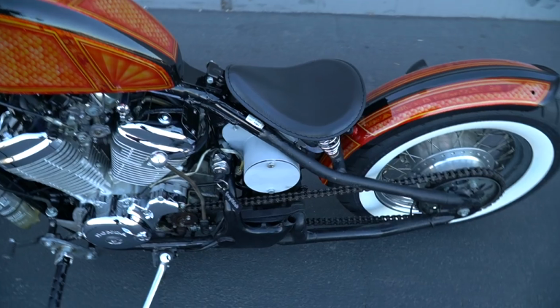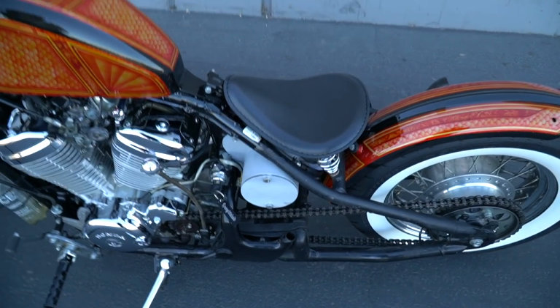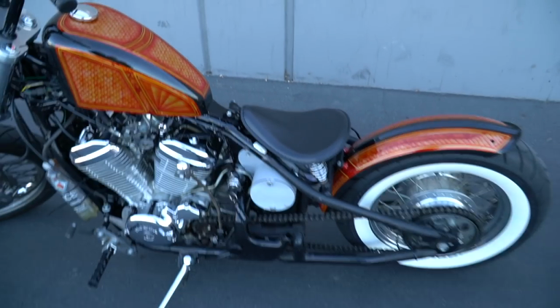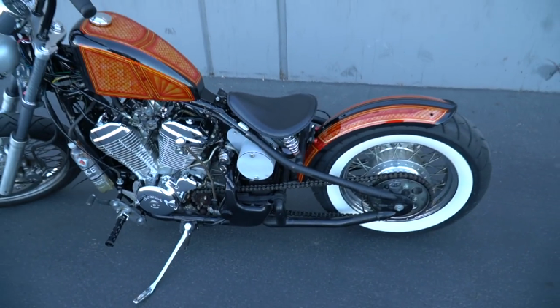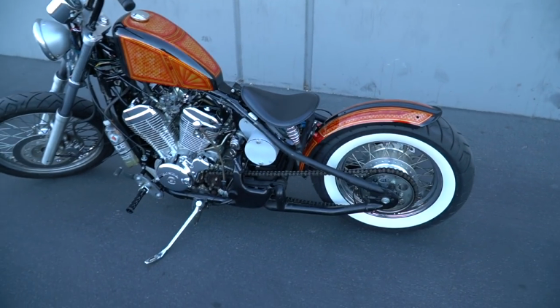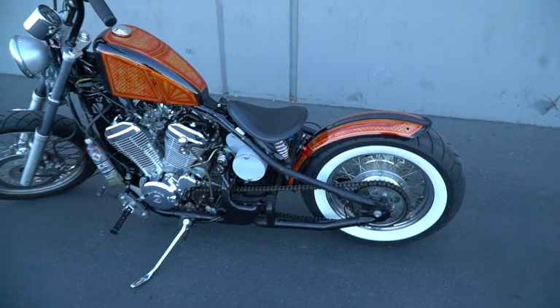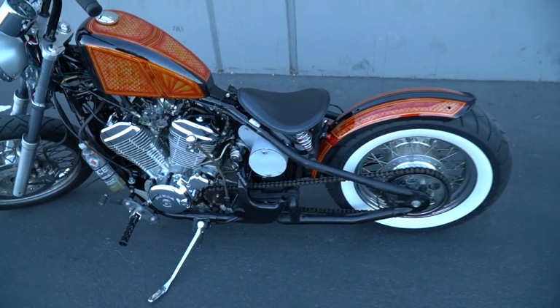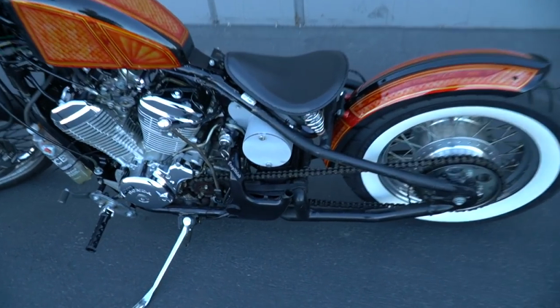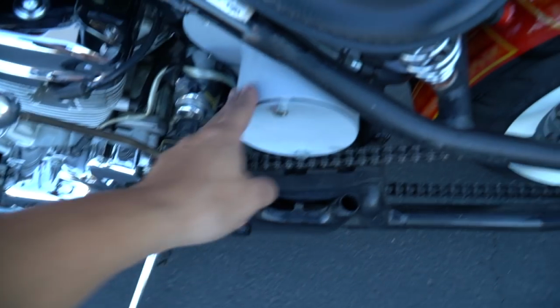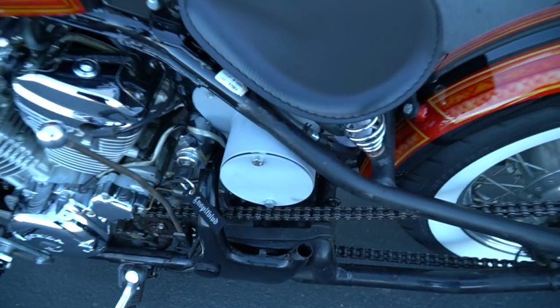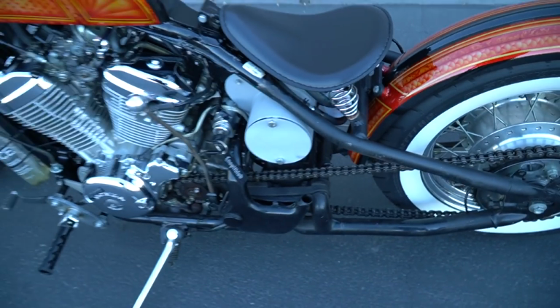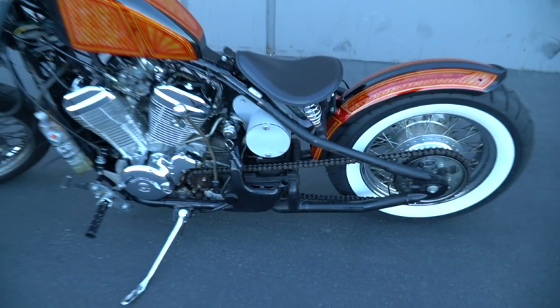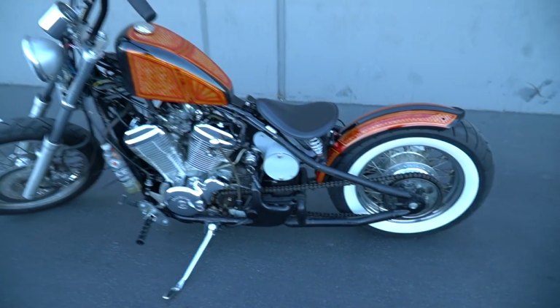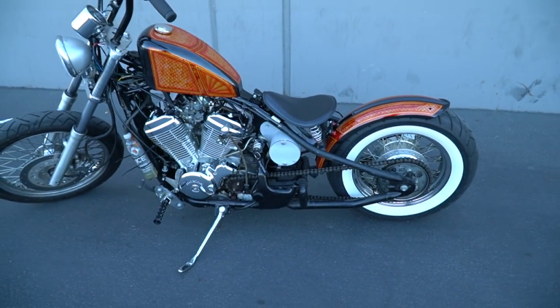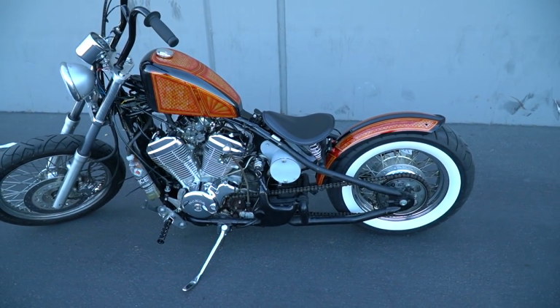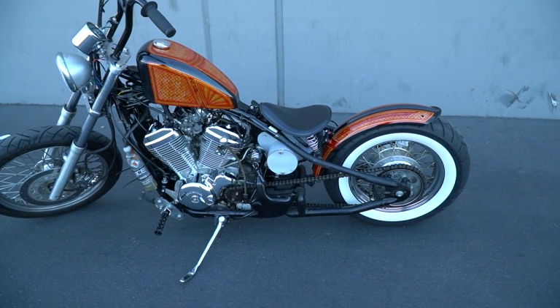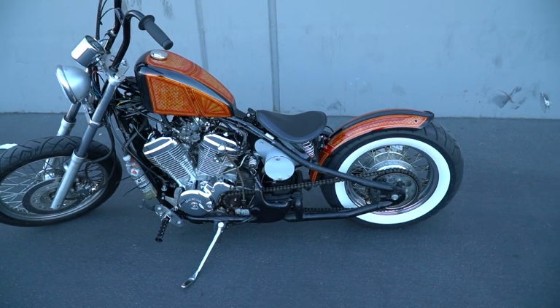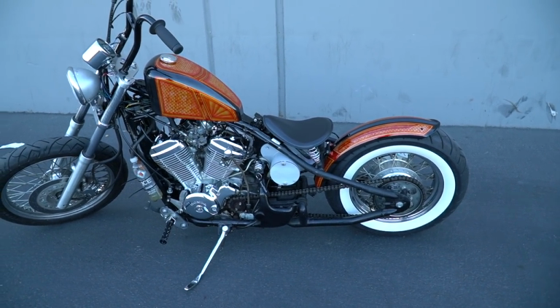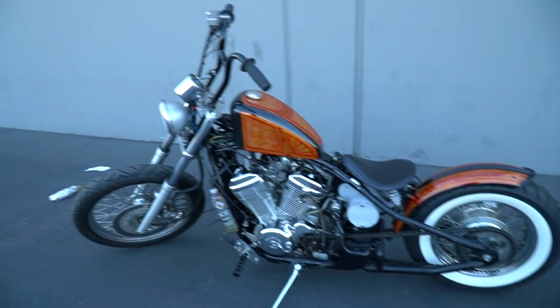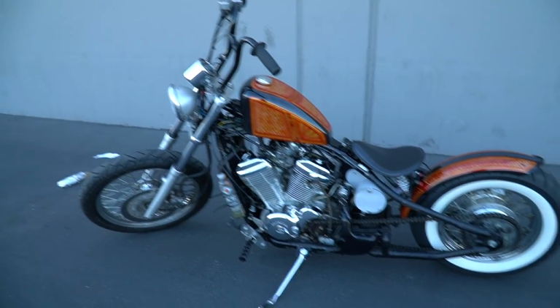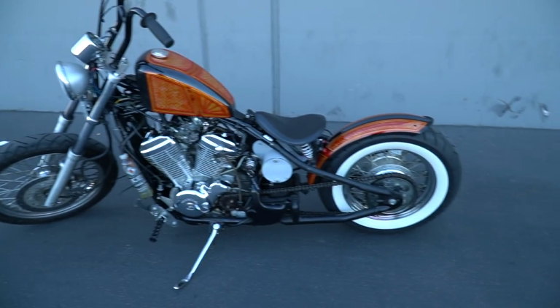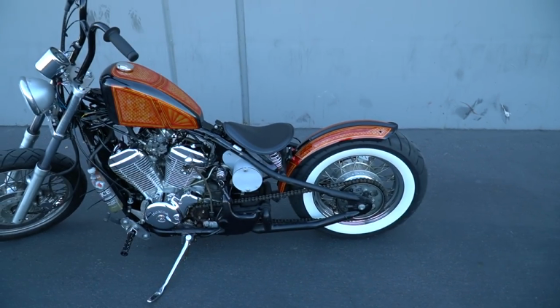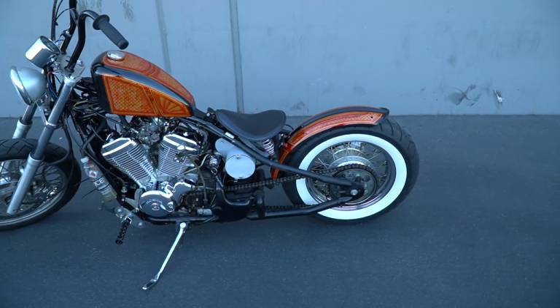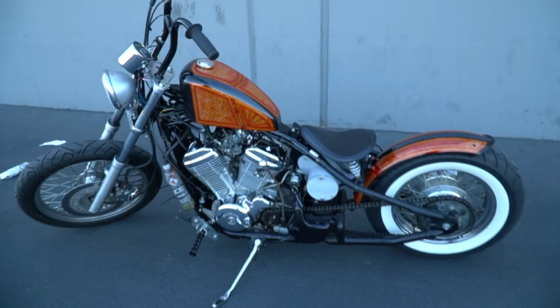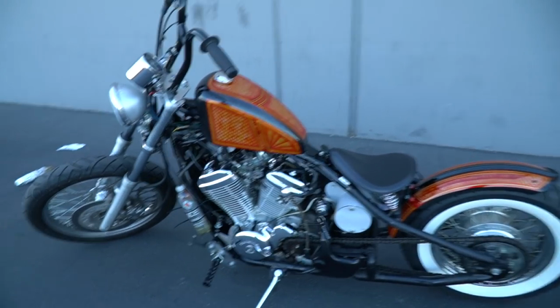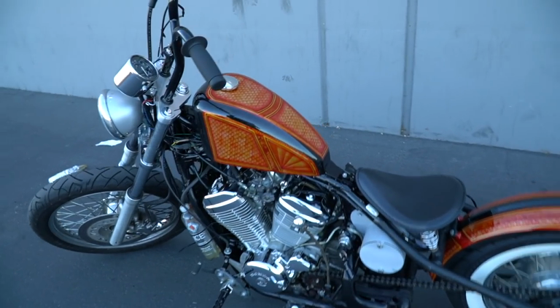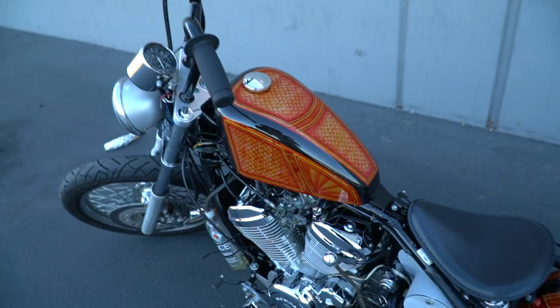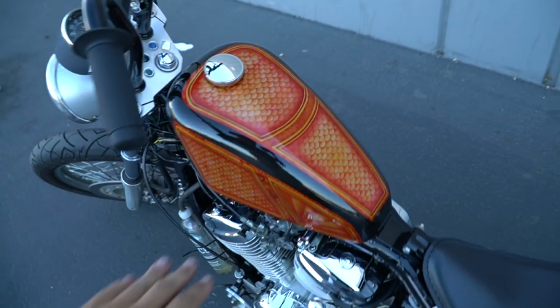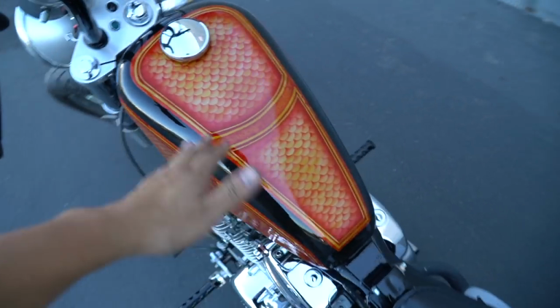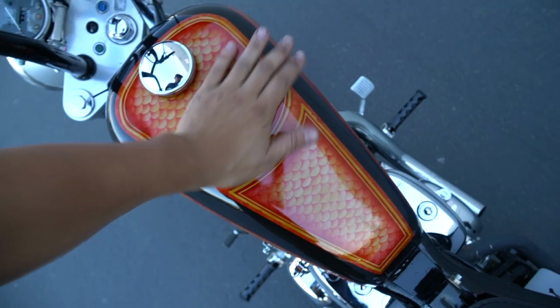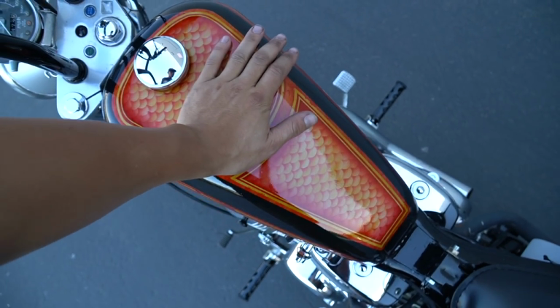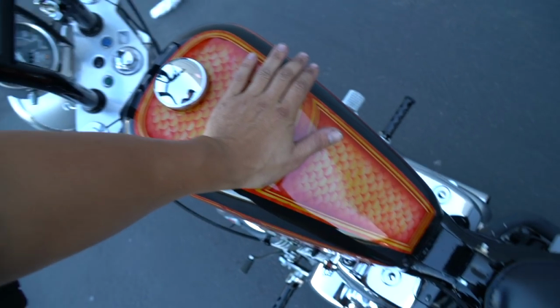The only thing standing out right now is my e-tank — since it's gray, it really throws off the bike, so I think we're gonna paint it black. That would pretty much almost complete the look. Tomorrow I'm gonna come back with my dual-action polisher and hit this real quick with the polish.